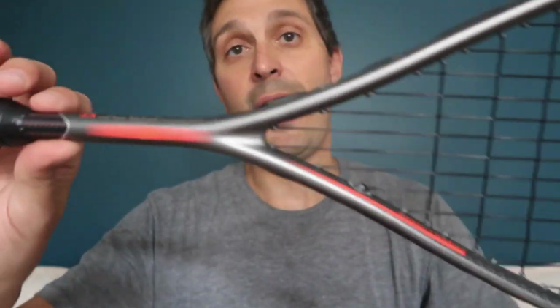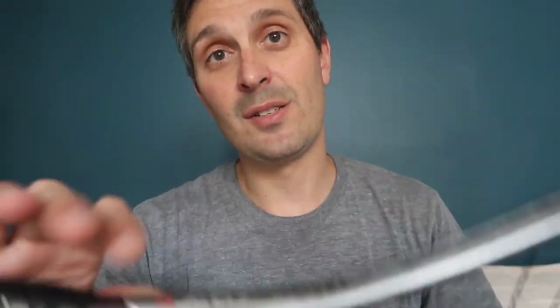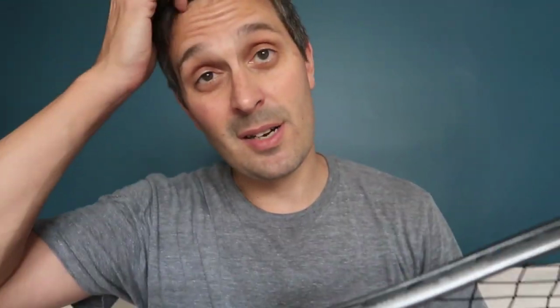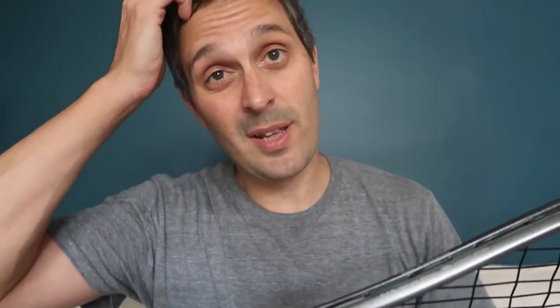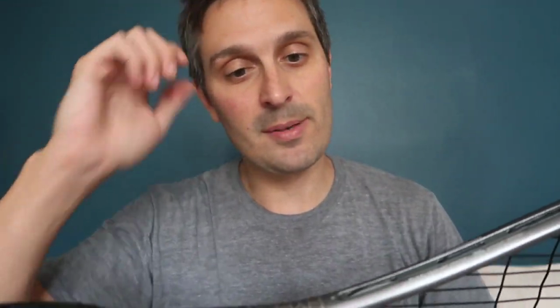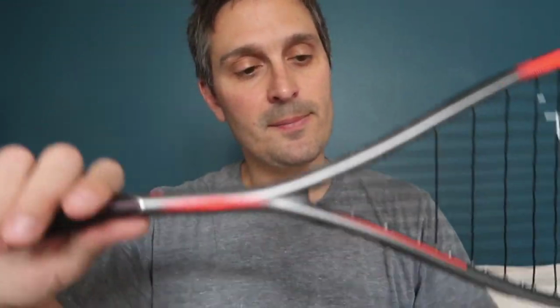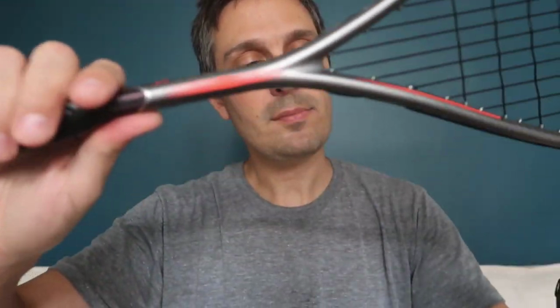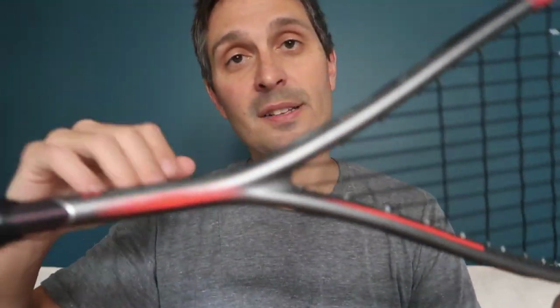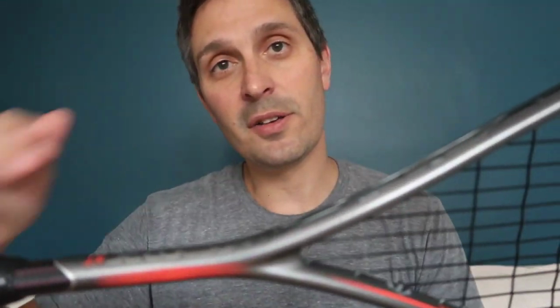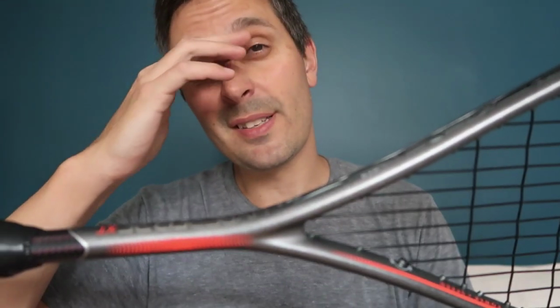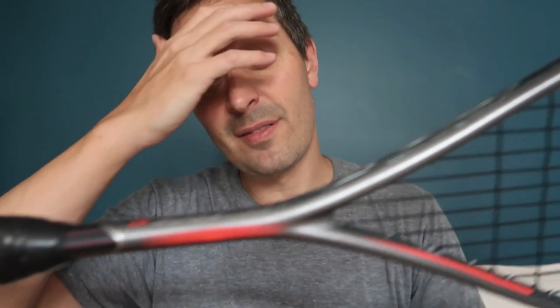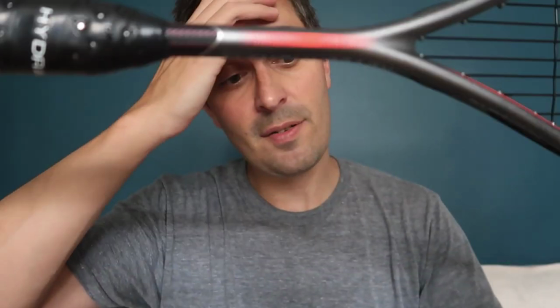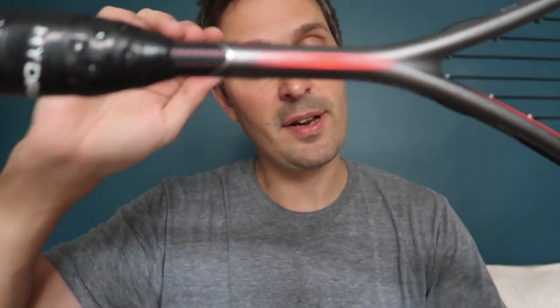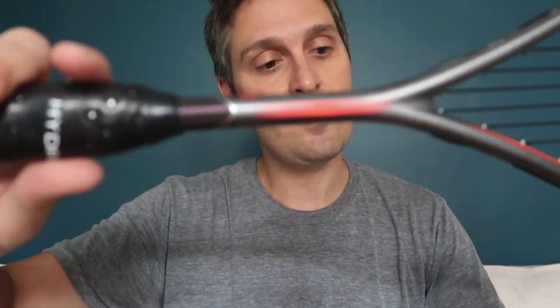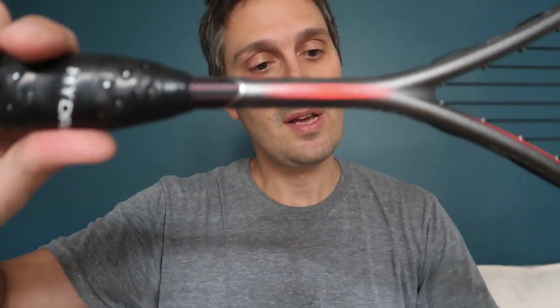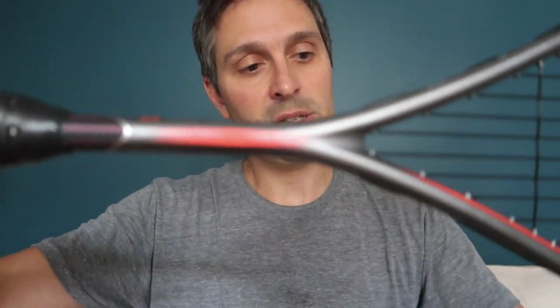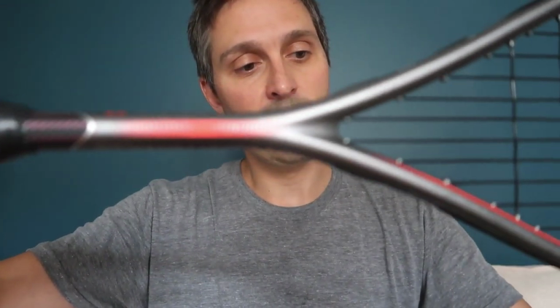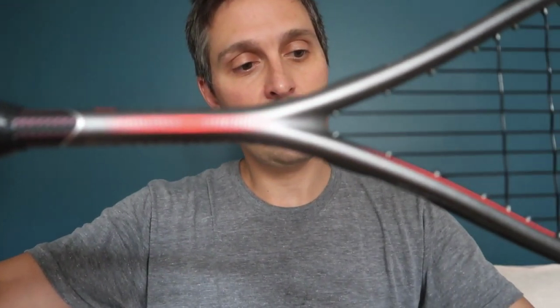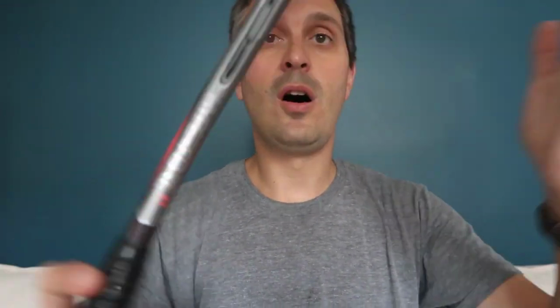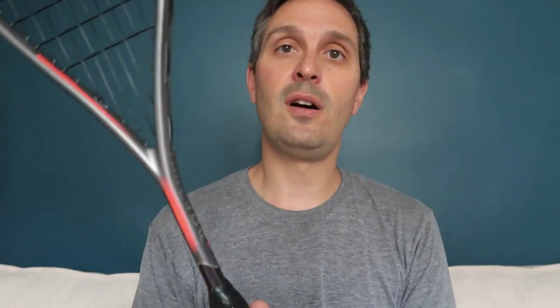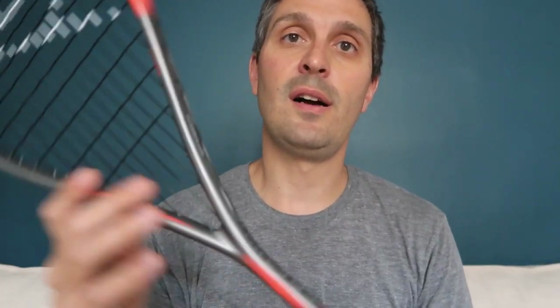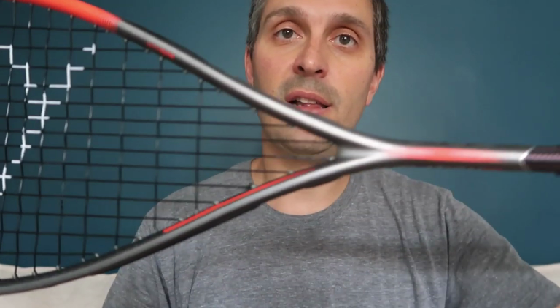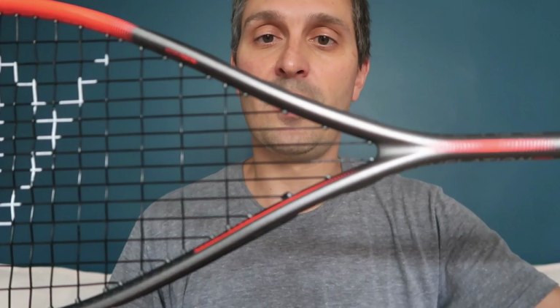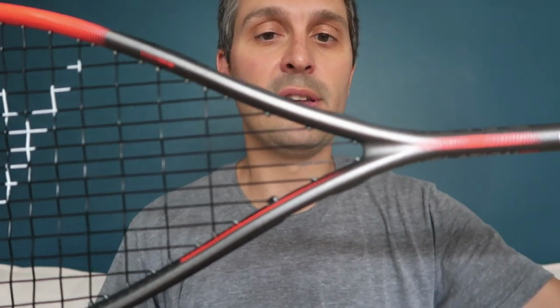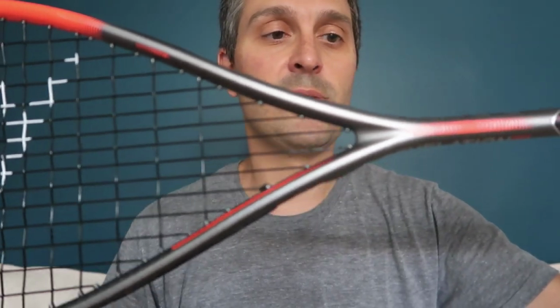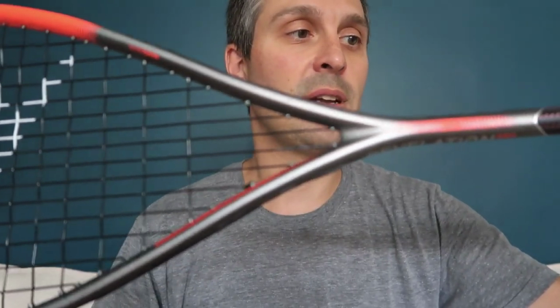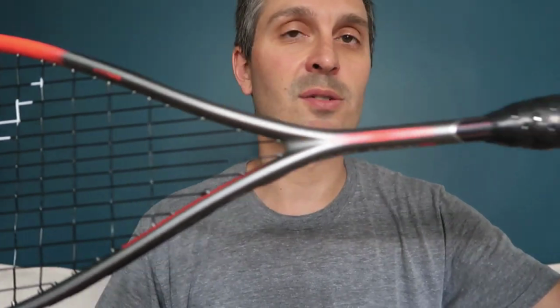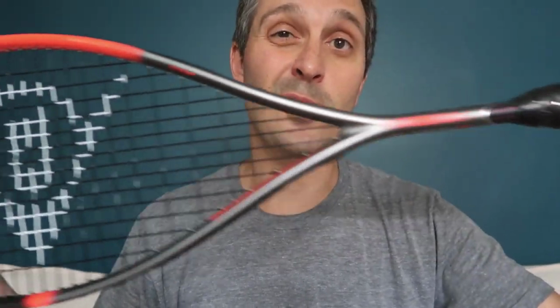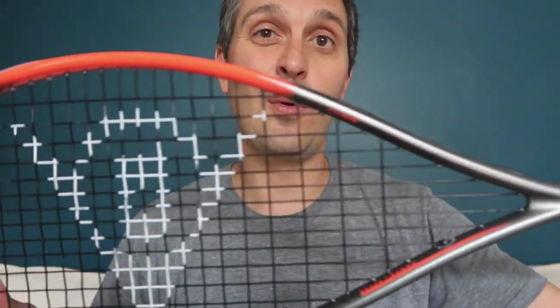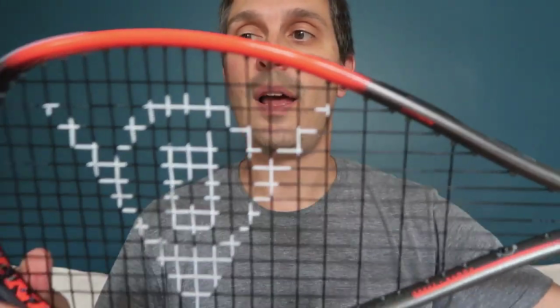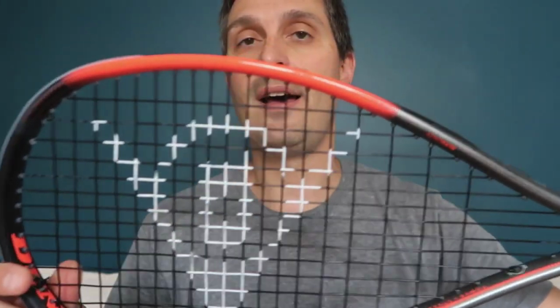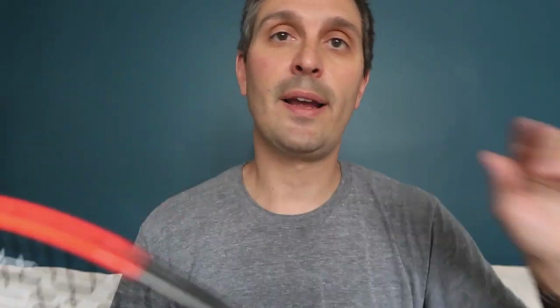The advertised weight is 128 grams, and the all-in weight is 153.5 grams. So all in all, I think you're going to like this one if you liked the last one, or if you're looking for a head heavy racket.